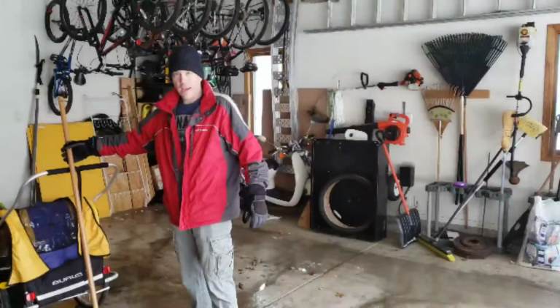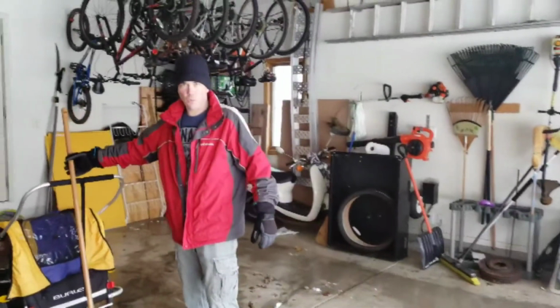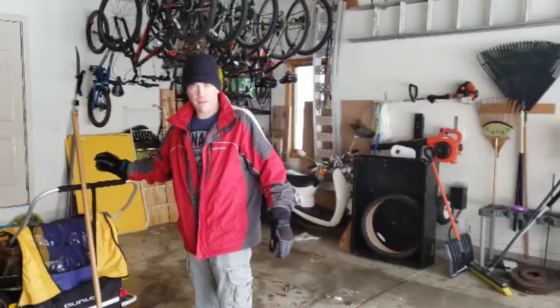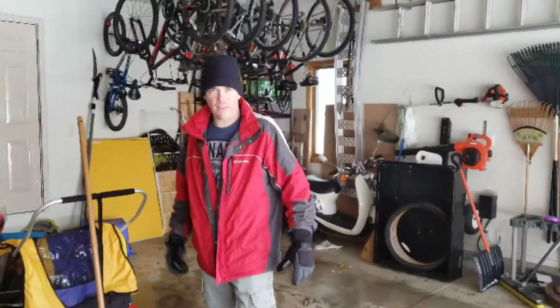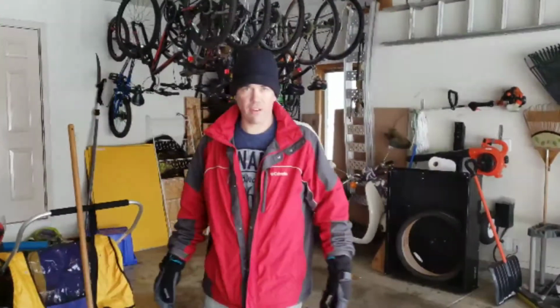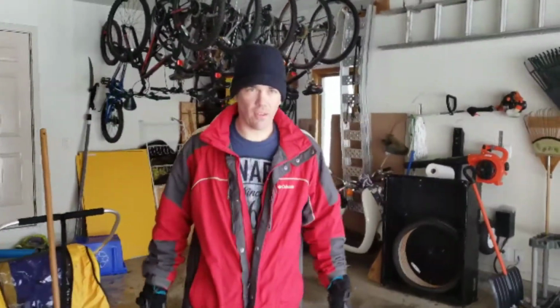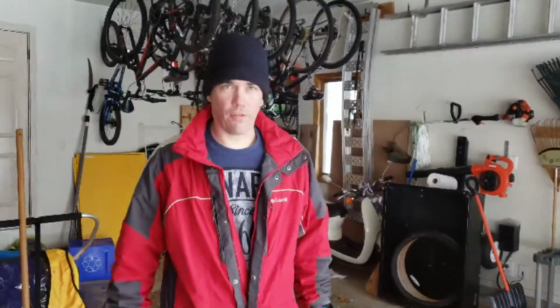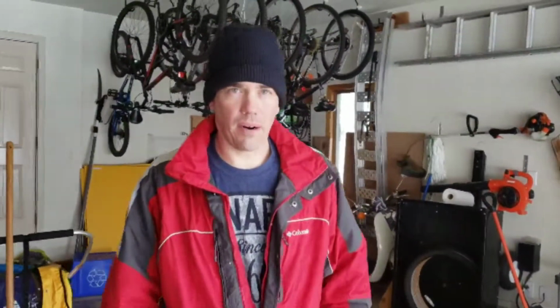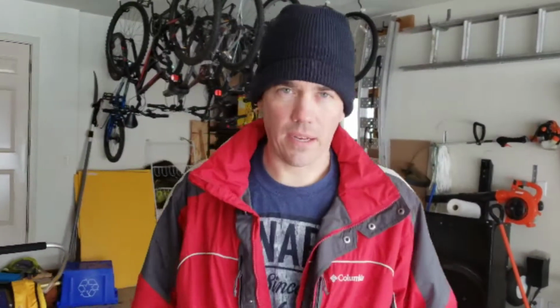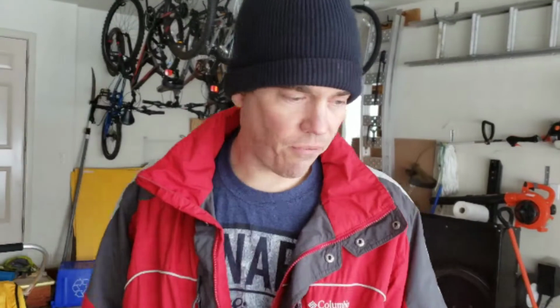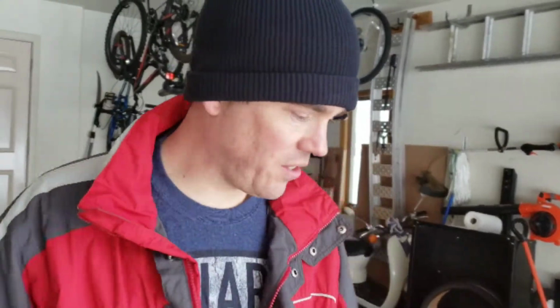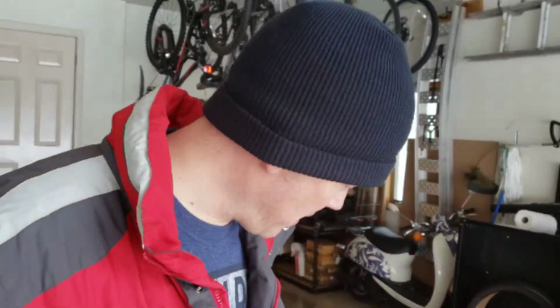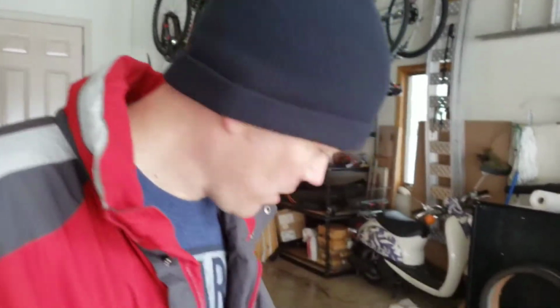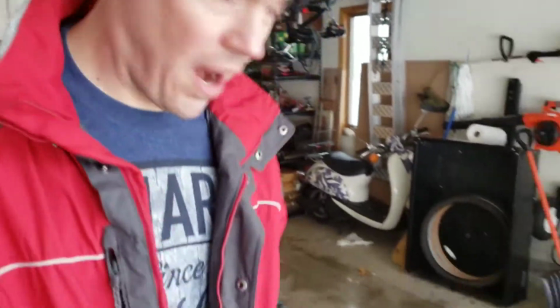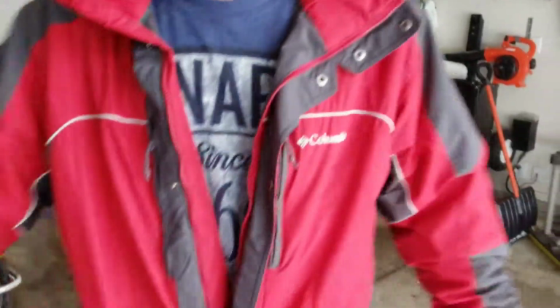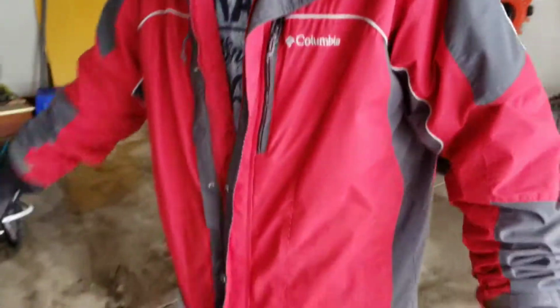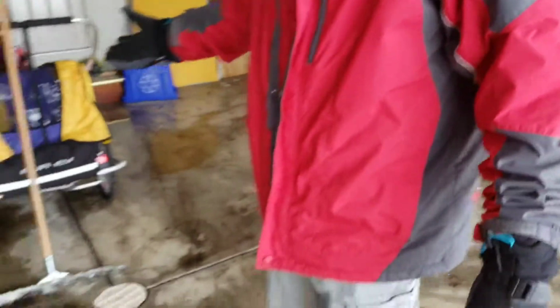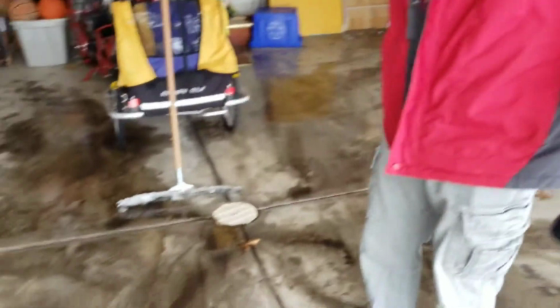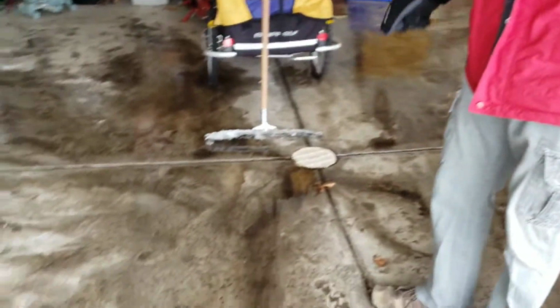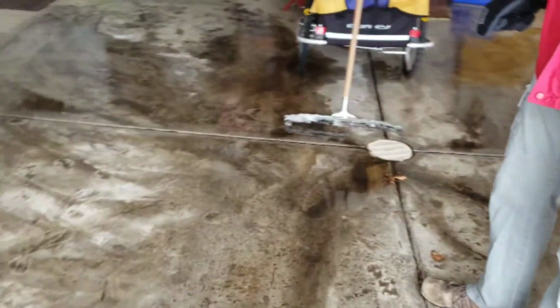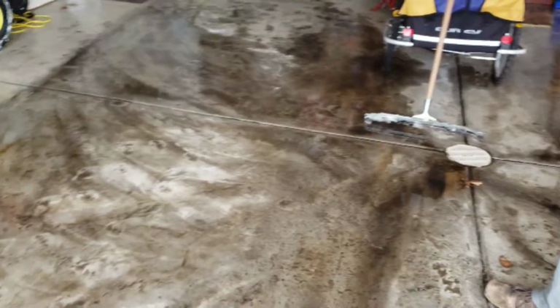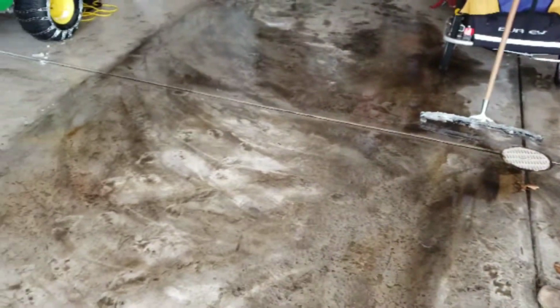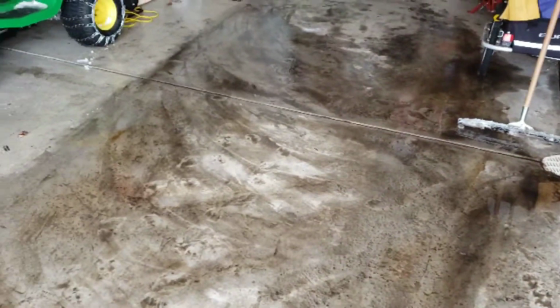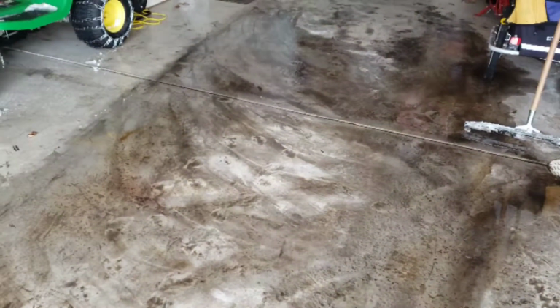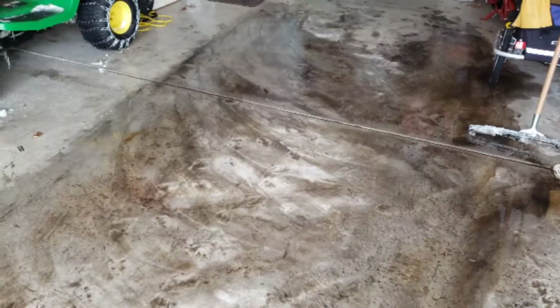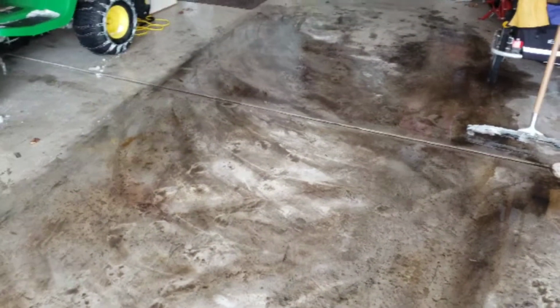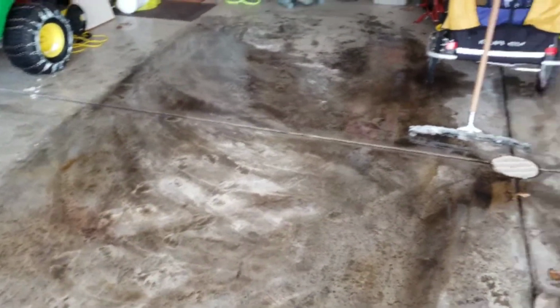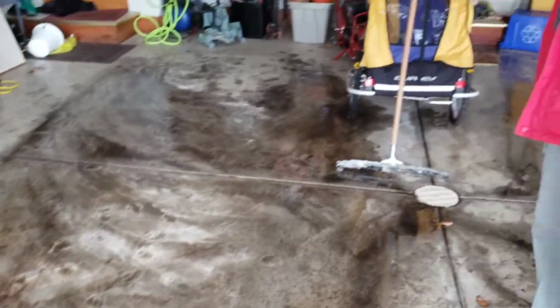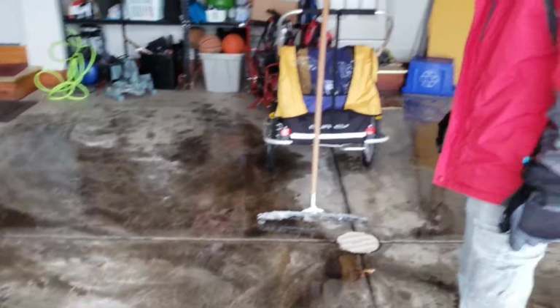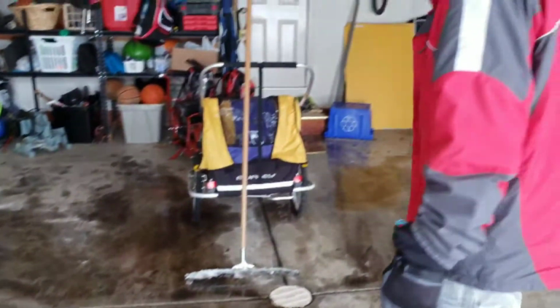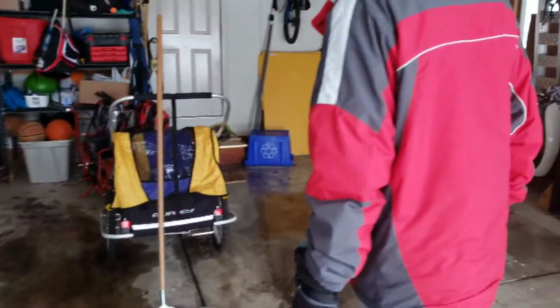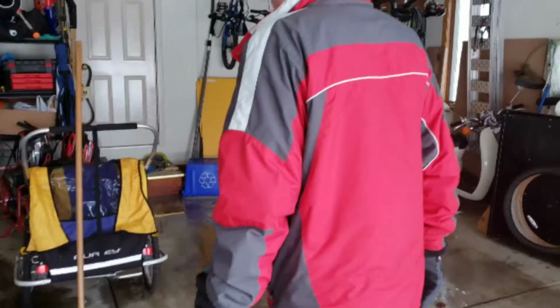Hey, this is the Whips Family of Five here. We've finally thawed out from our deep freeze and the garage here is an absolute mess. So I wanted to share a quick tip on how to quickly clean this.